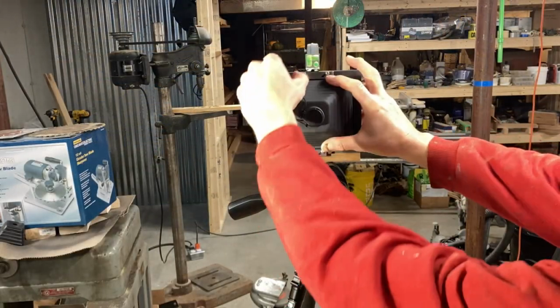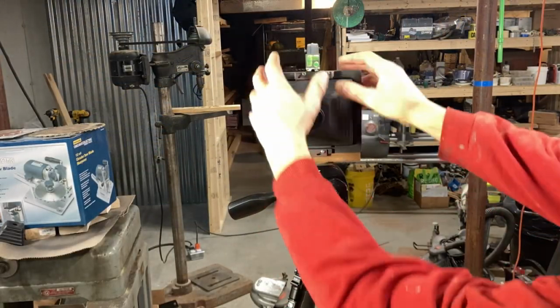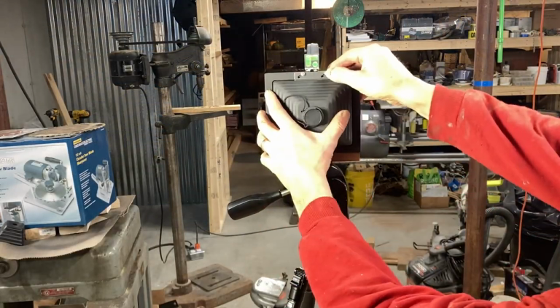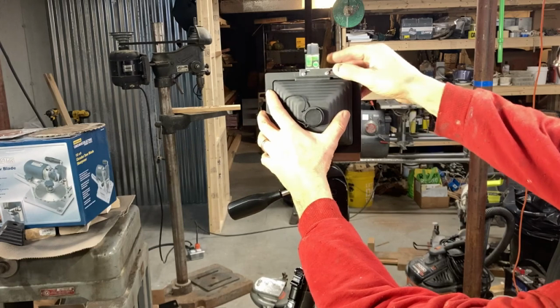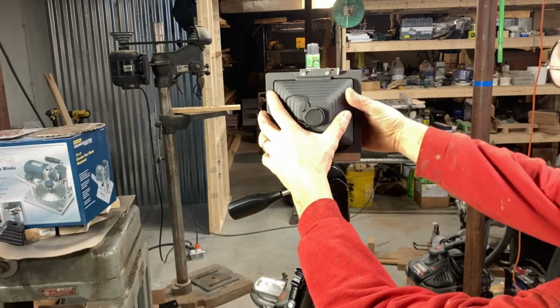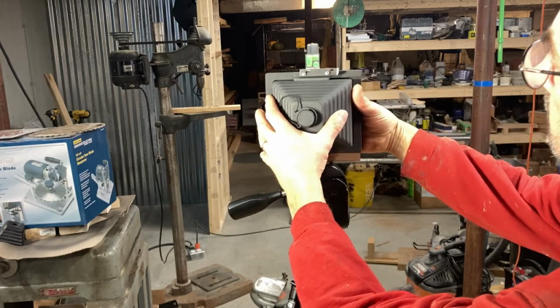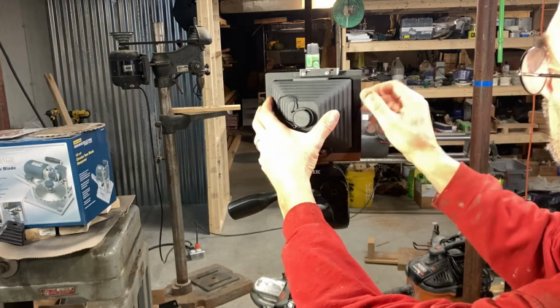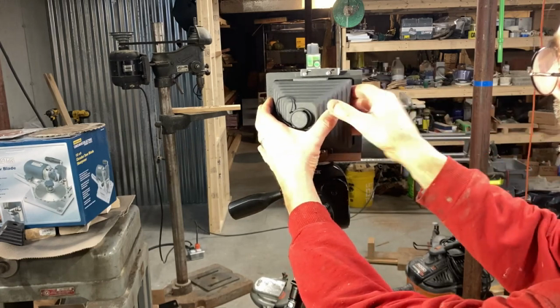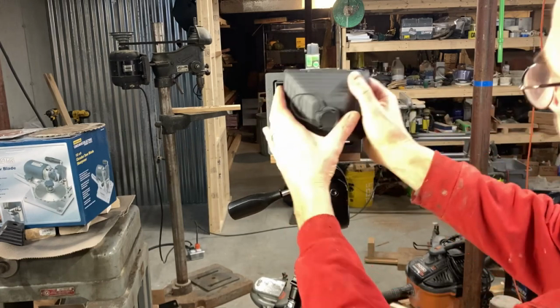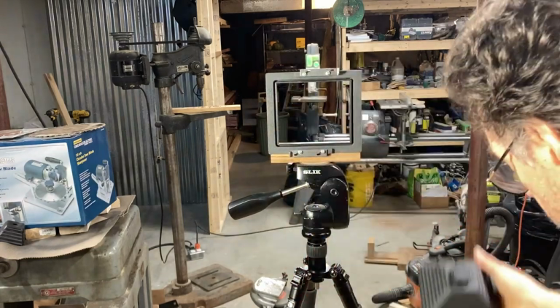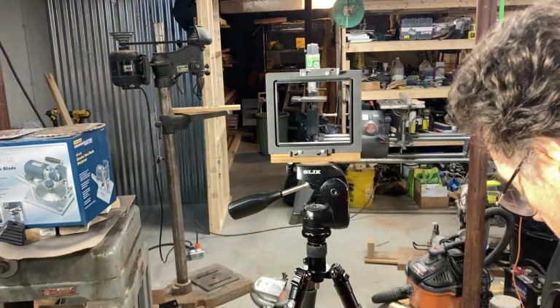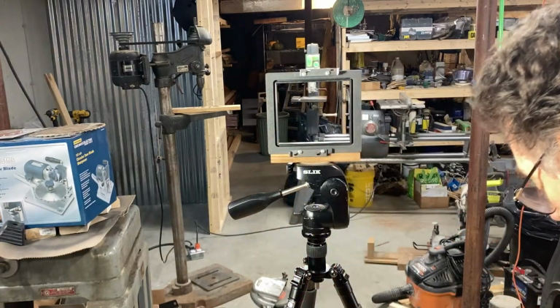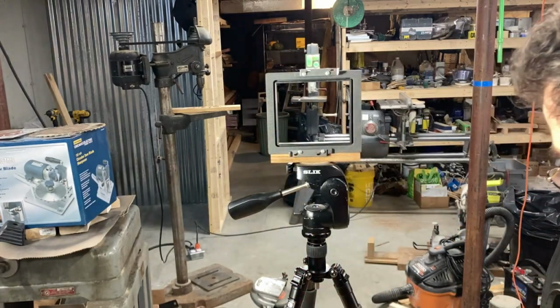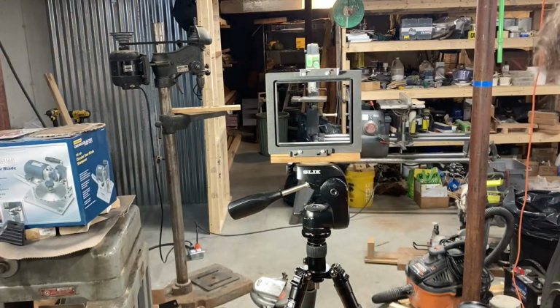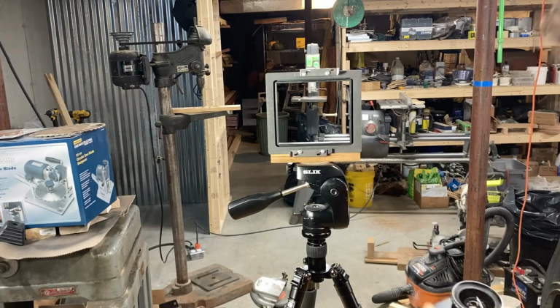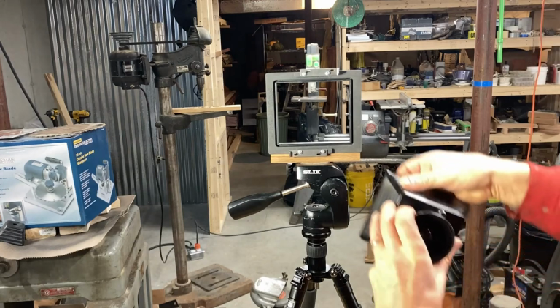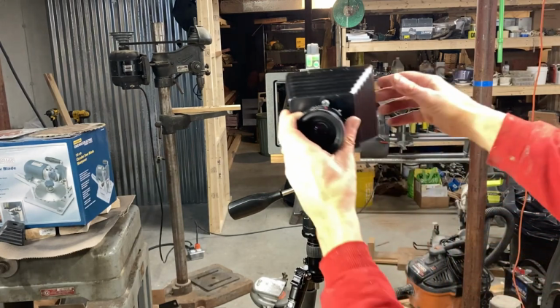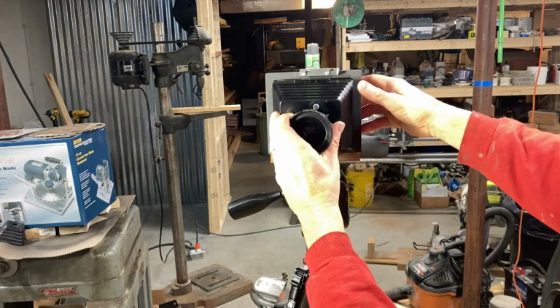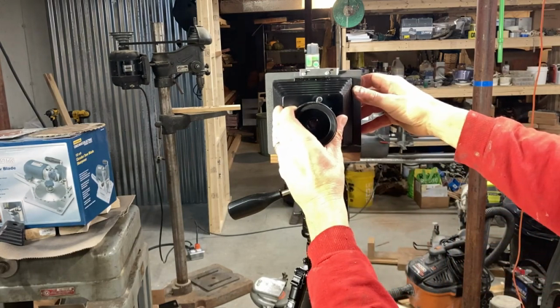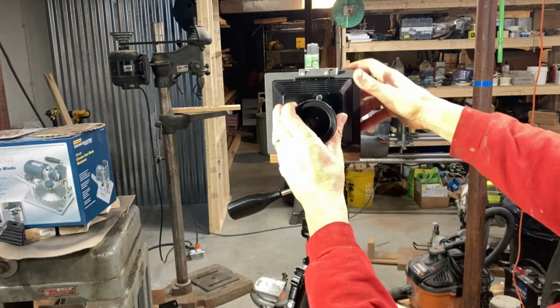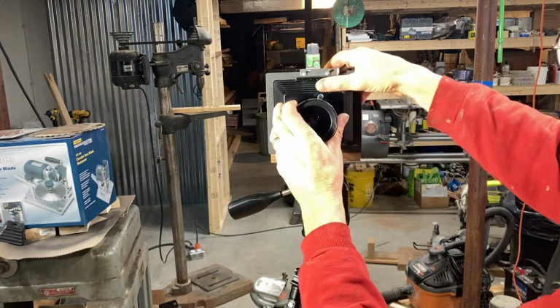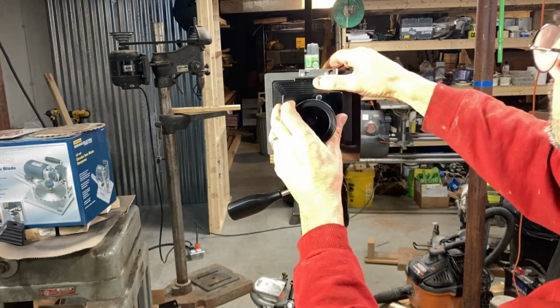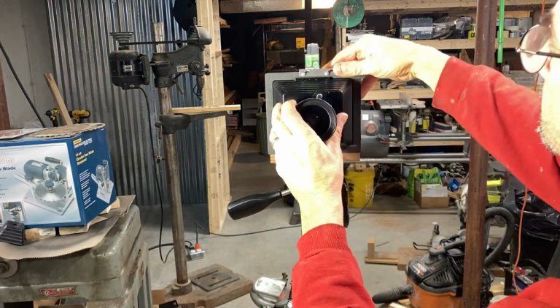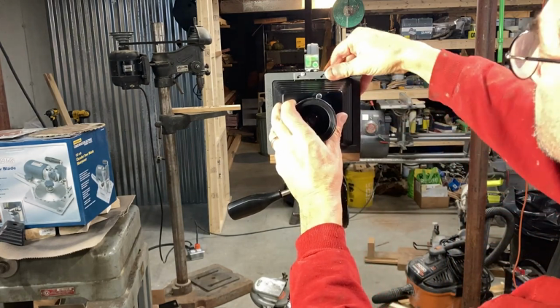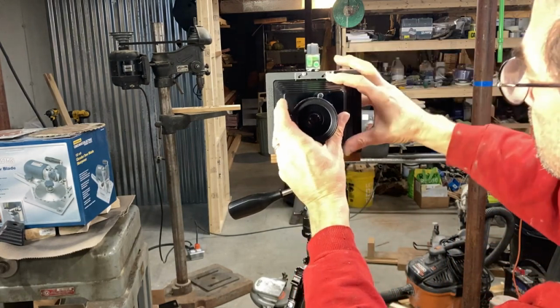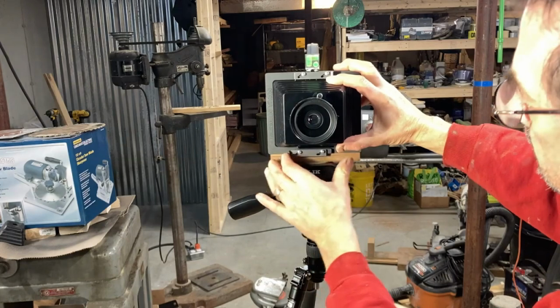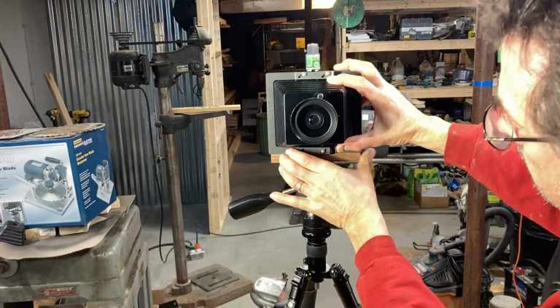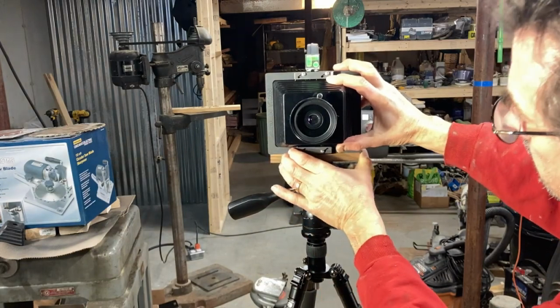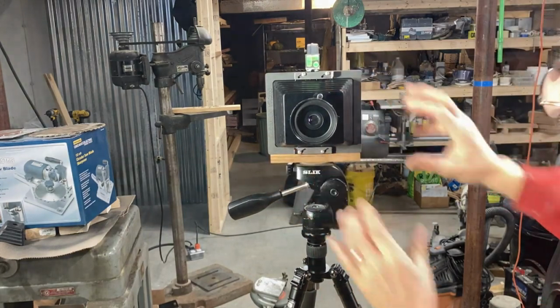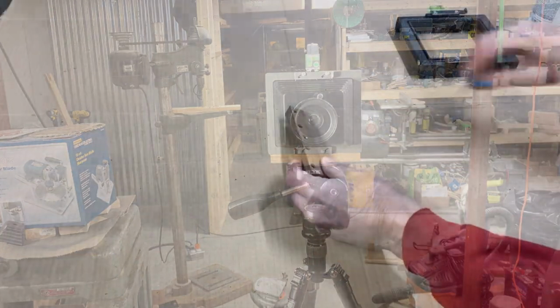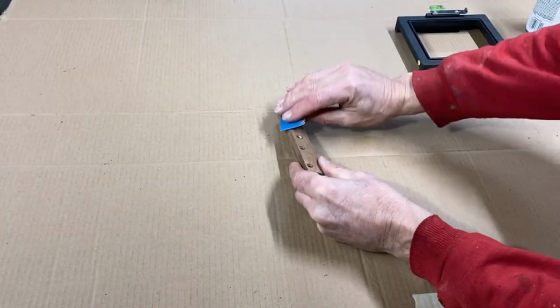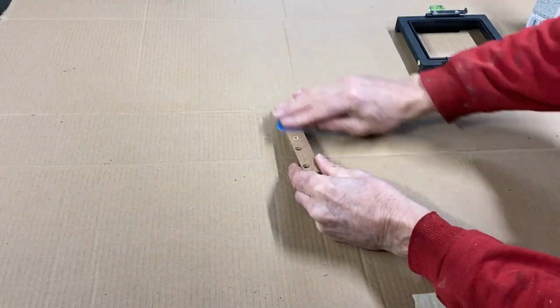Here you can see the camera now setting on the tripod with the shim in place. This now allows me to change out a pinhole cone to a fixed lens cone.